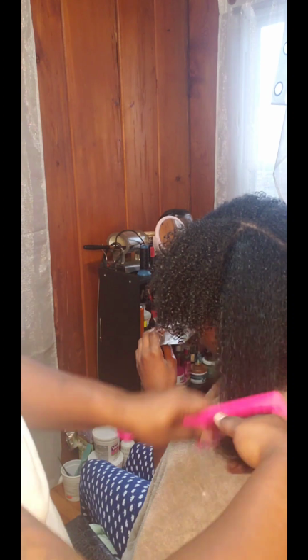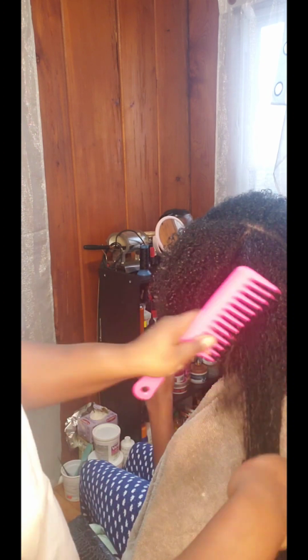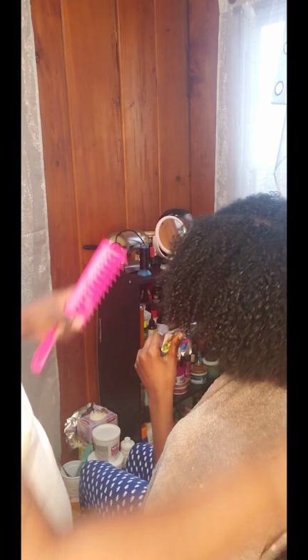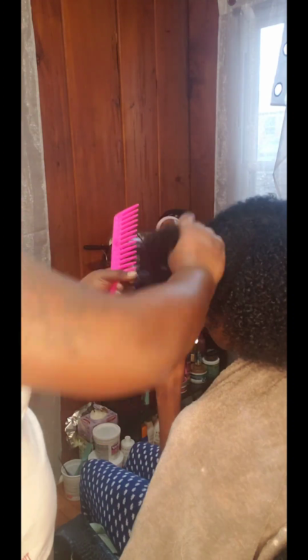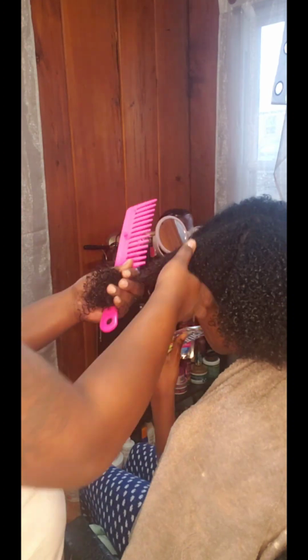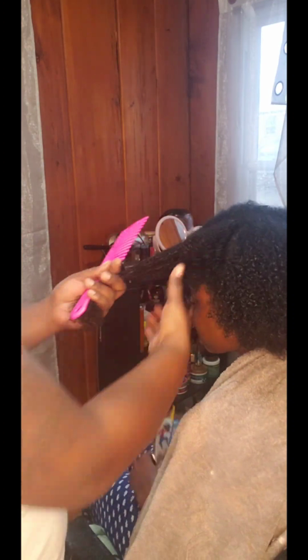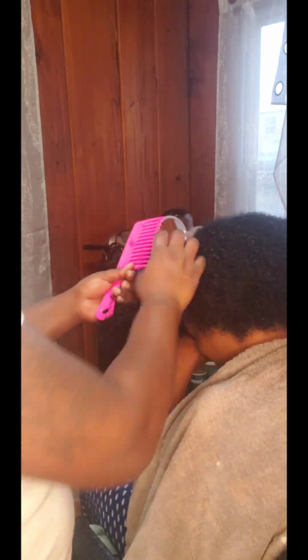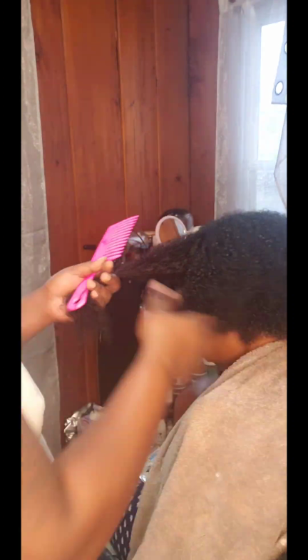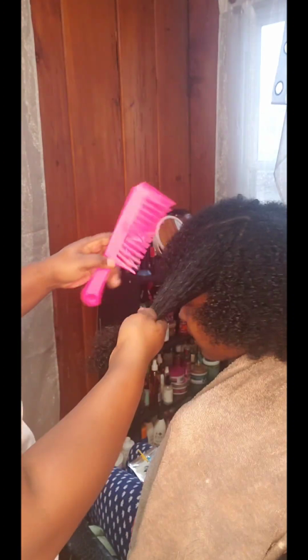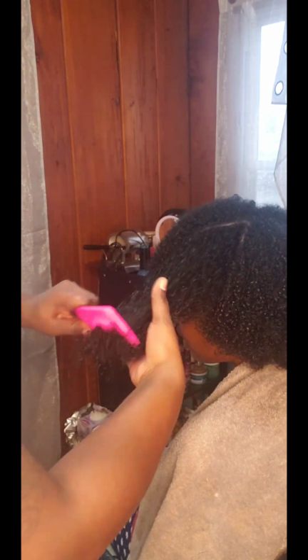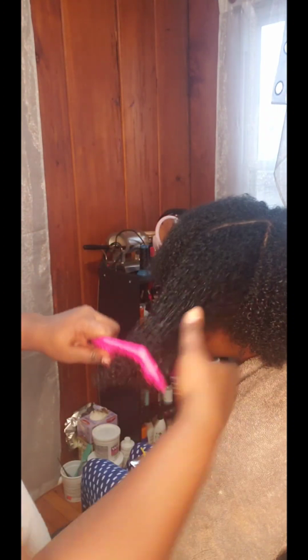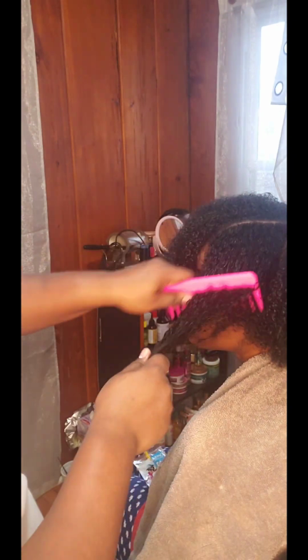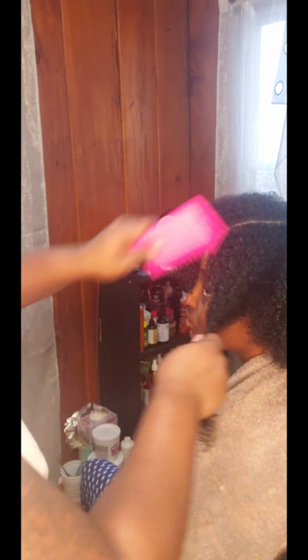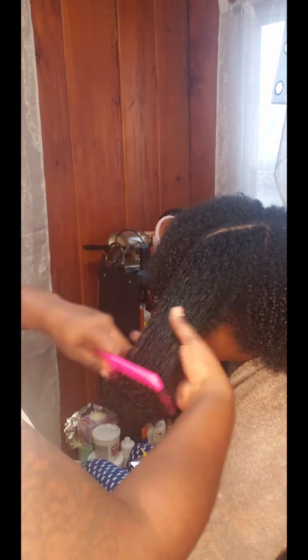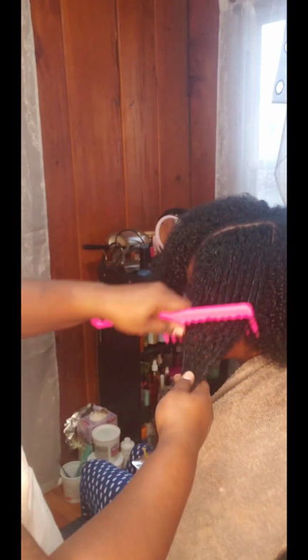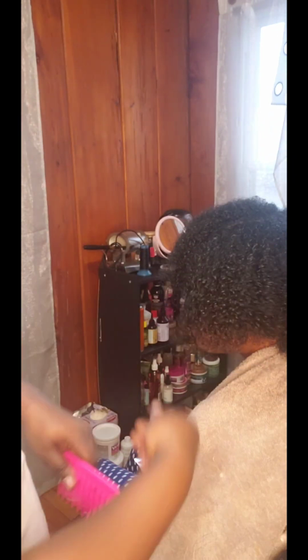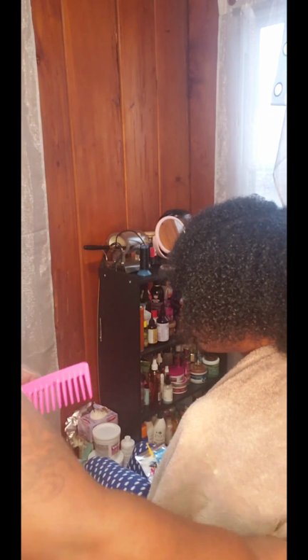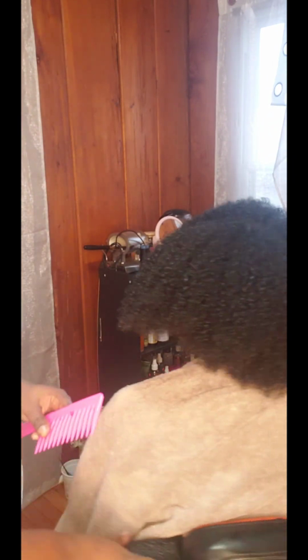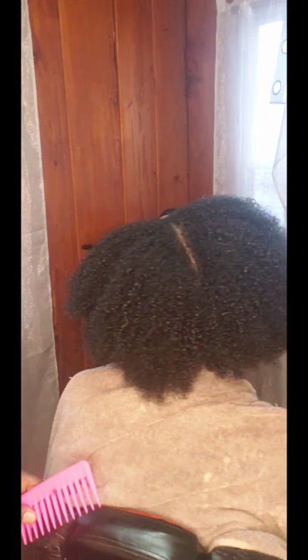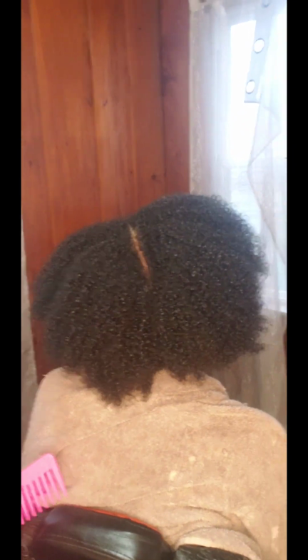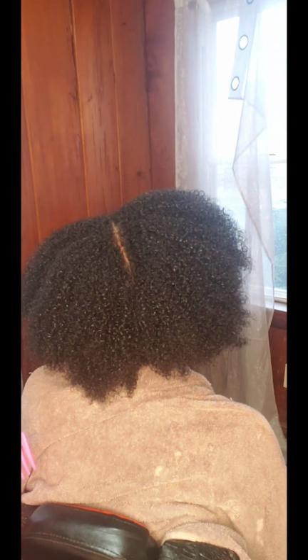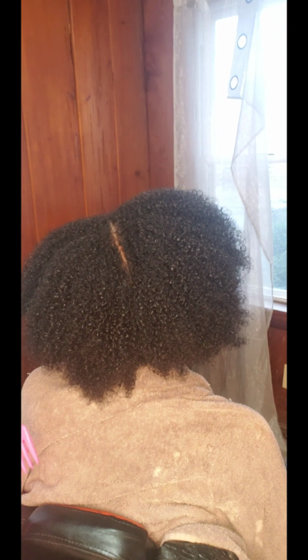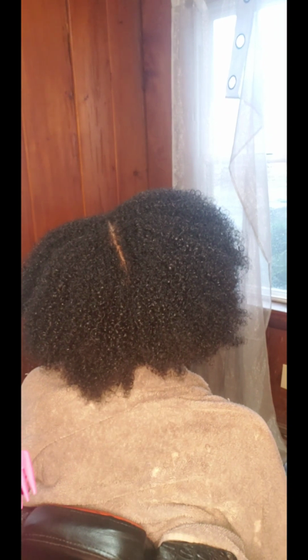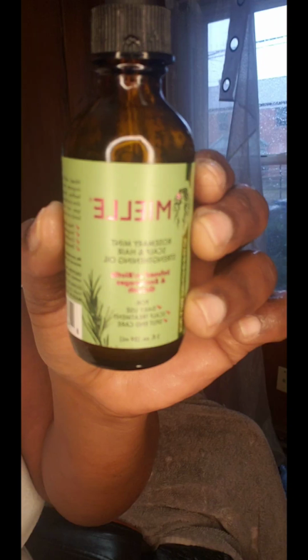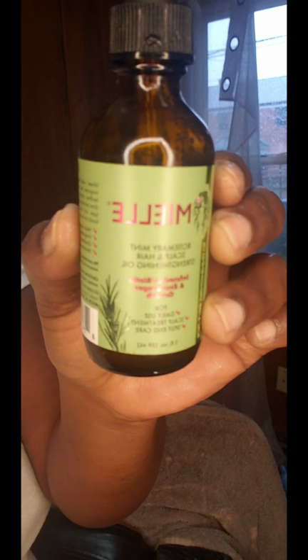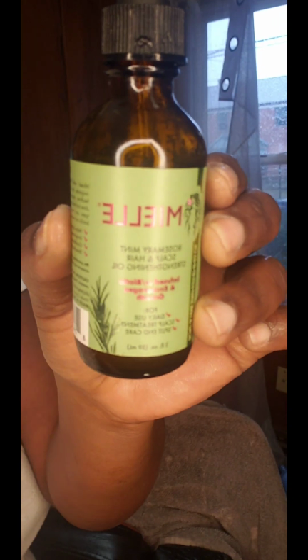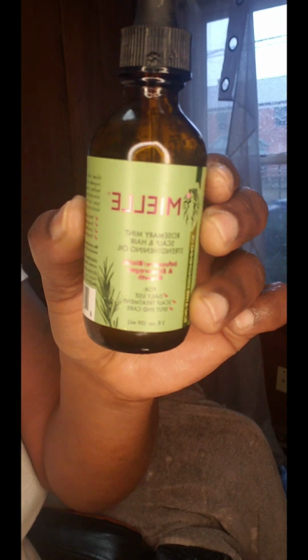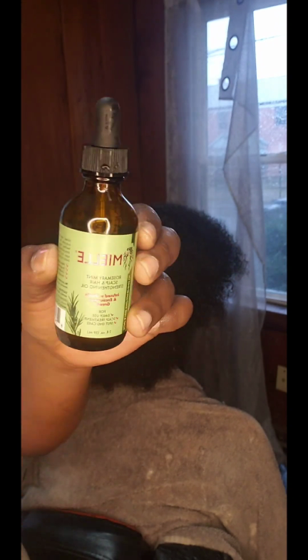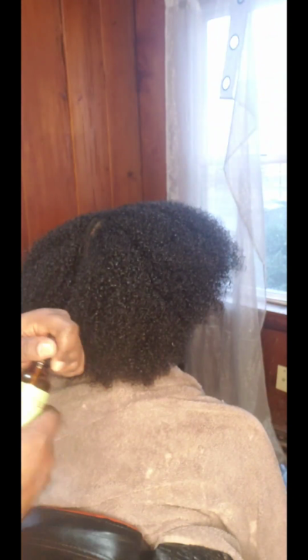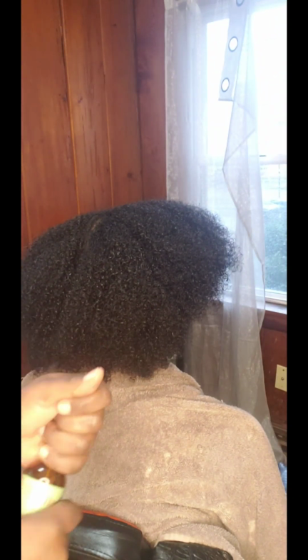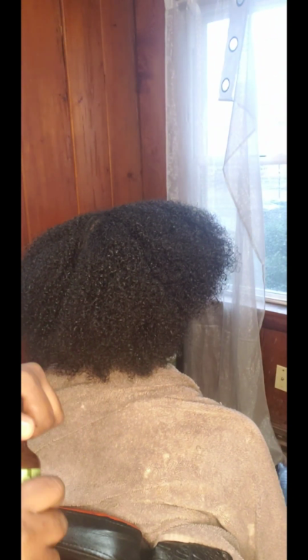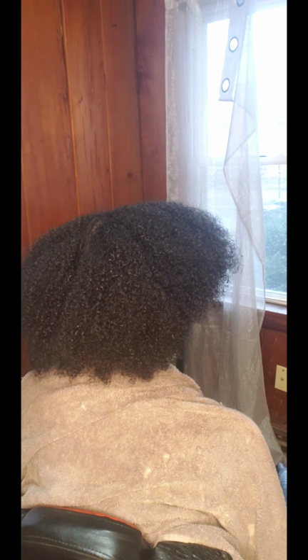I also had to clip her ends because I haven't done that in a while. So the whole process took about three hours, but between just the wash and the blow dry I'd say about an hour and some change. The washing and conditioning was really done quickly.